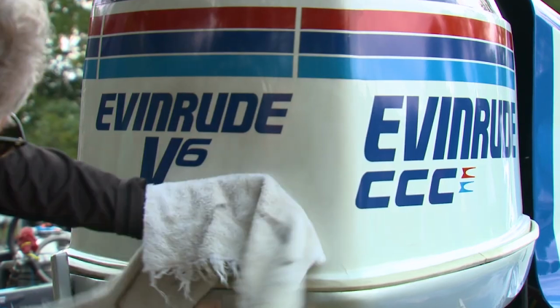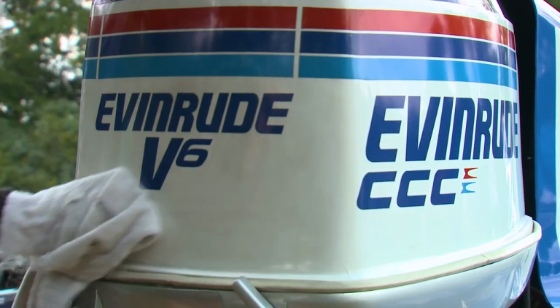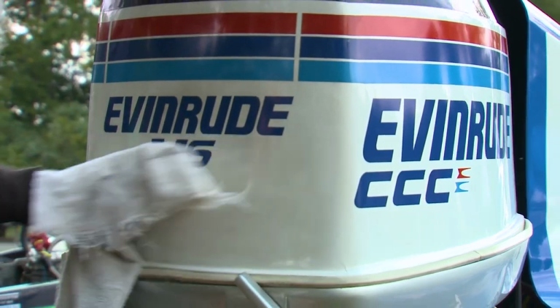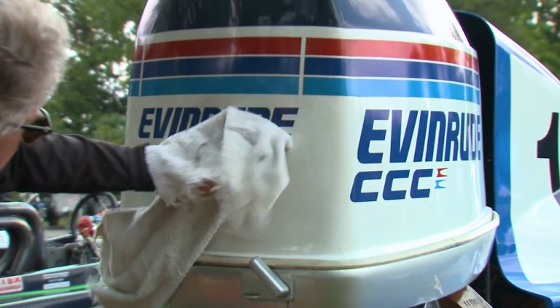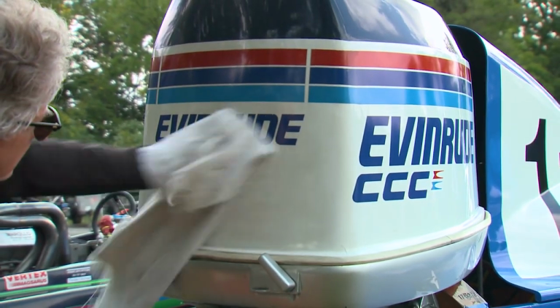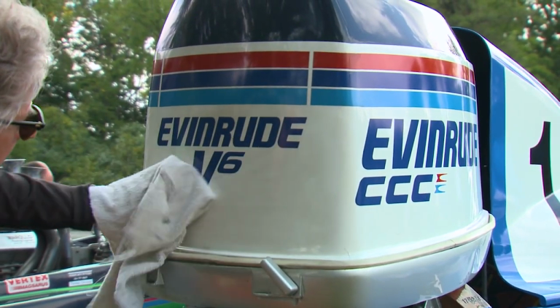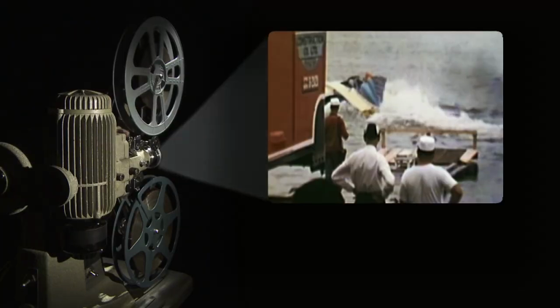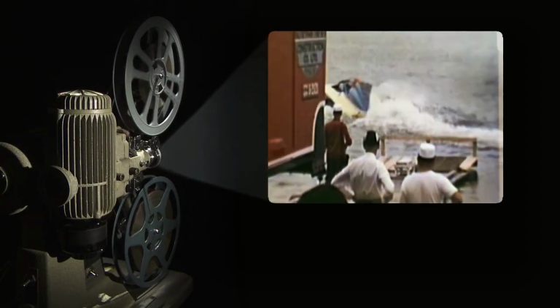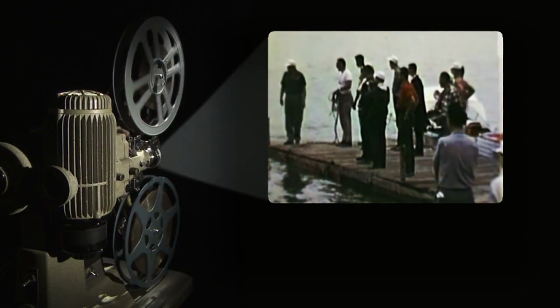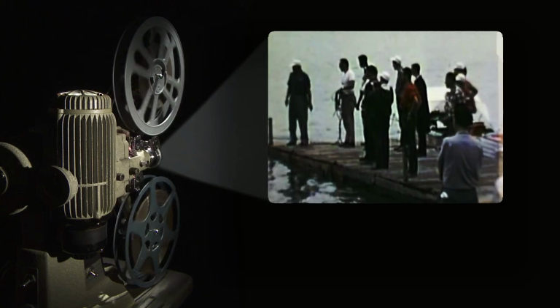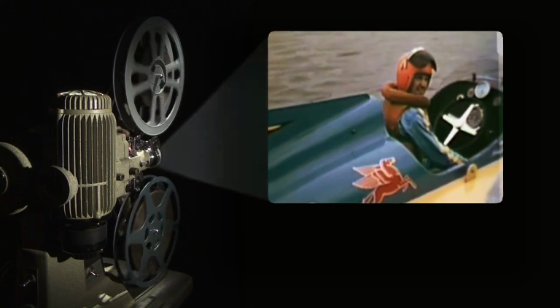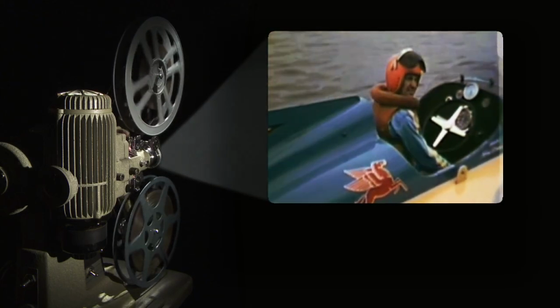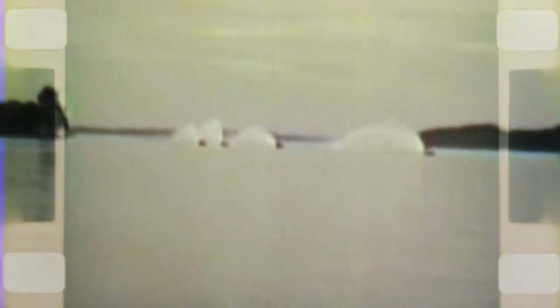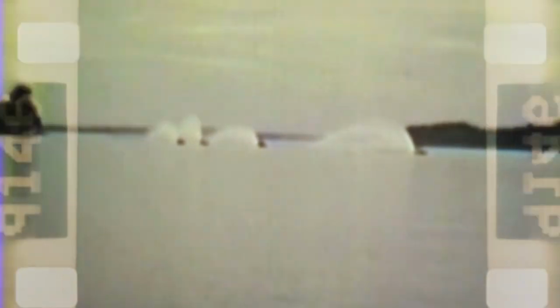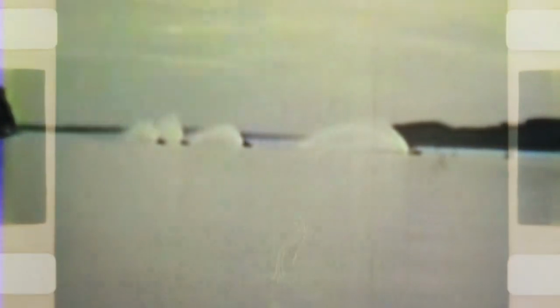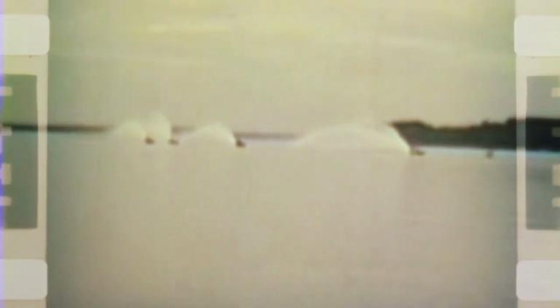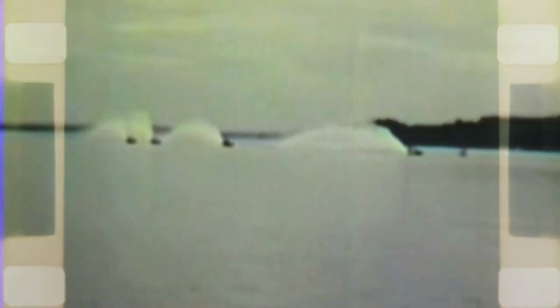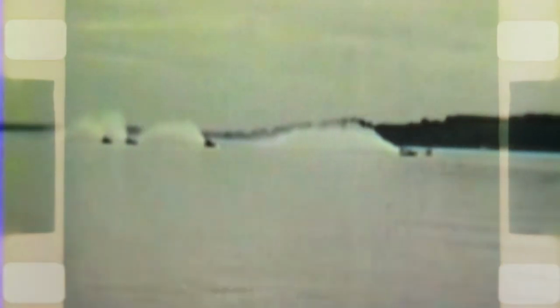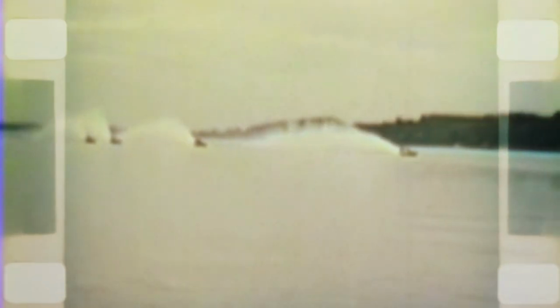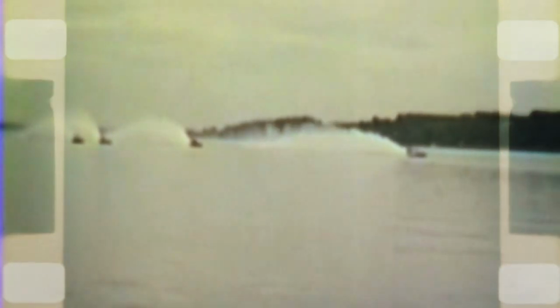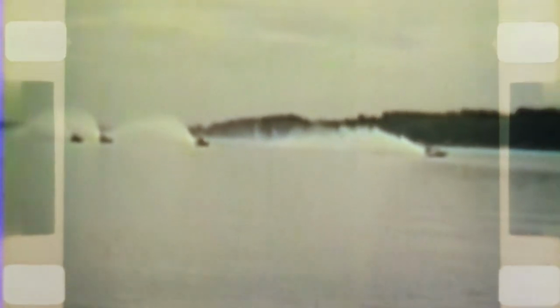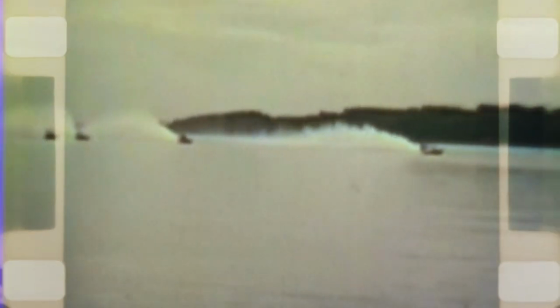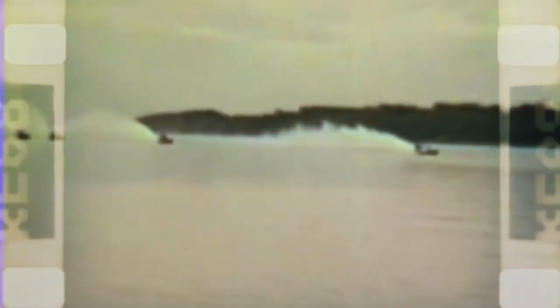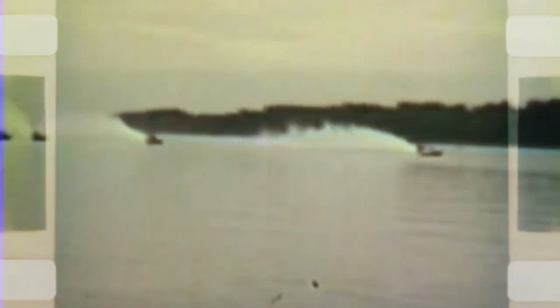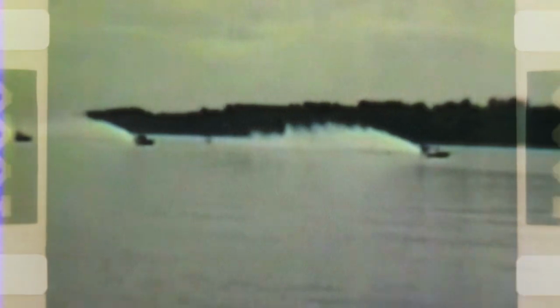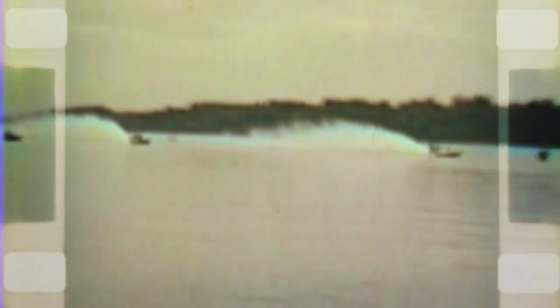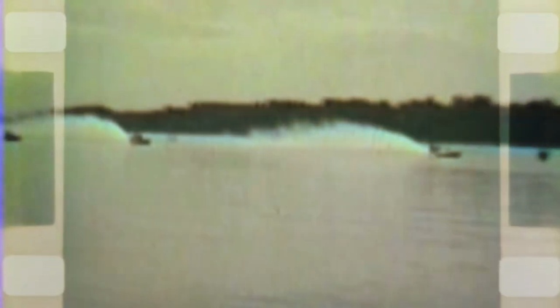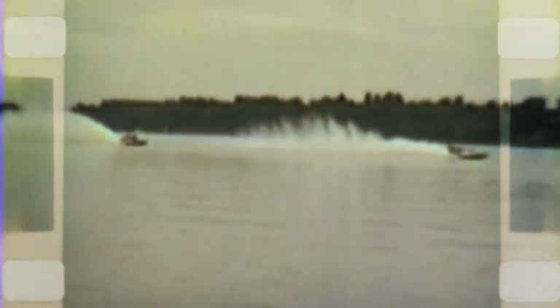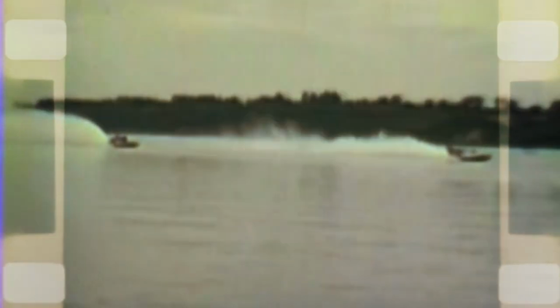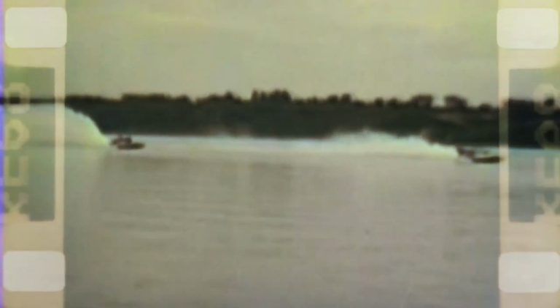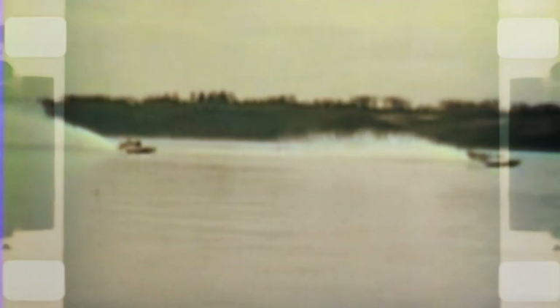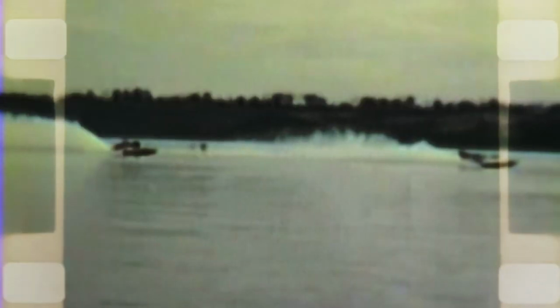Later in the show we go back in time to powerboat racing's heyday in Canada. Miss Supertest, Gale, Nitrogen, and Nitrogen 2 head toward the starting line — nearly 7,000 horsepower churning the water.